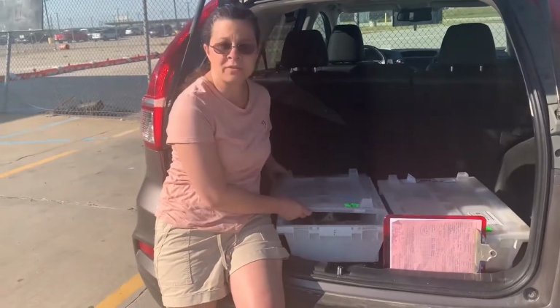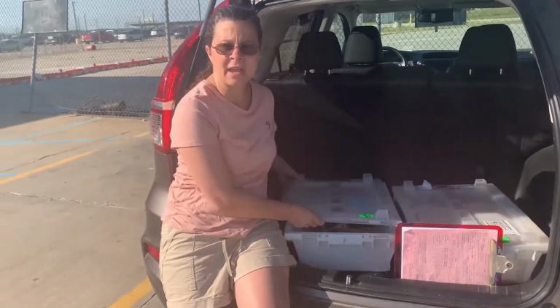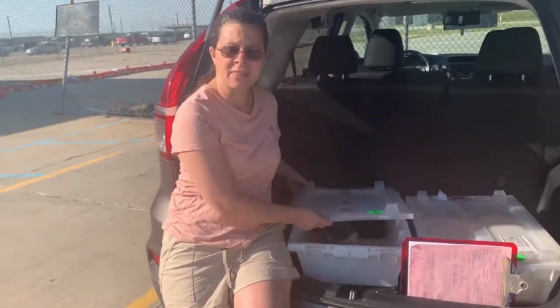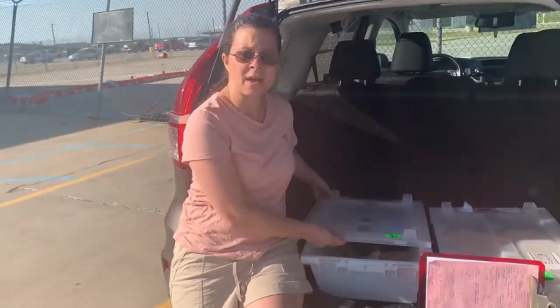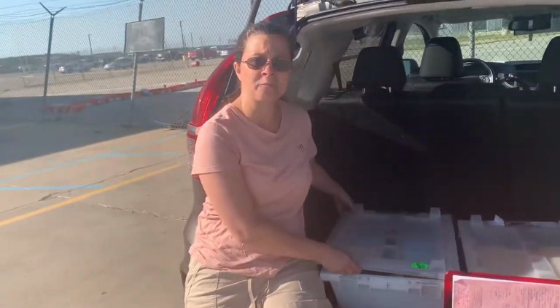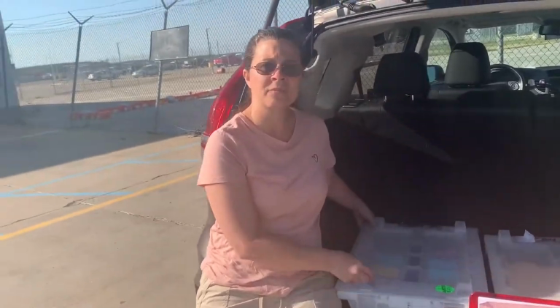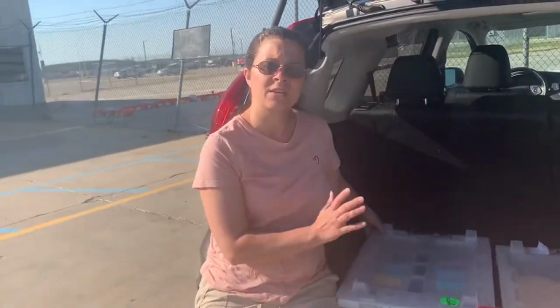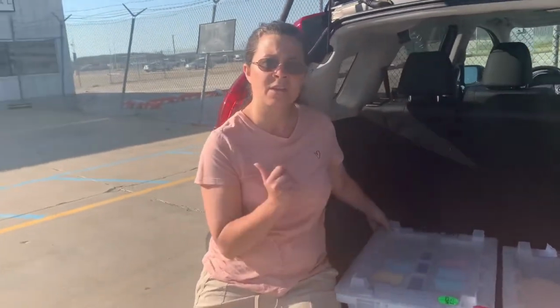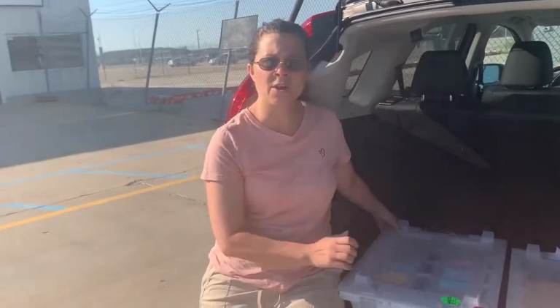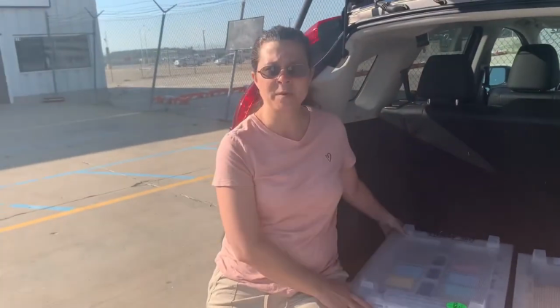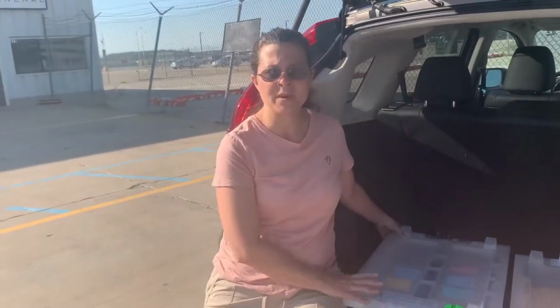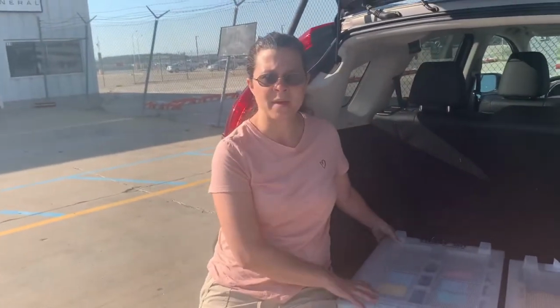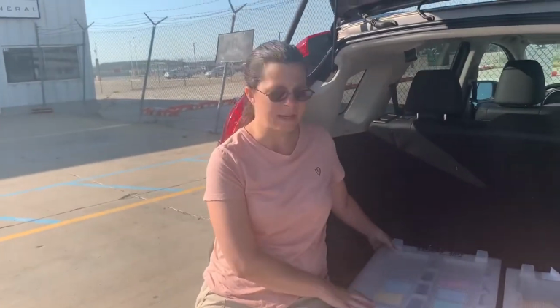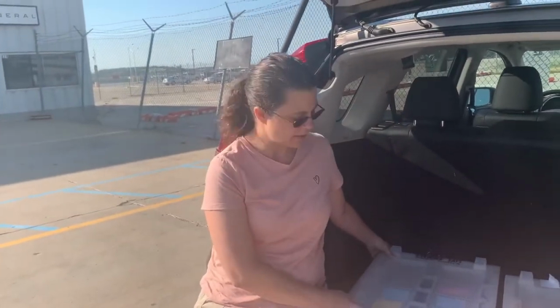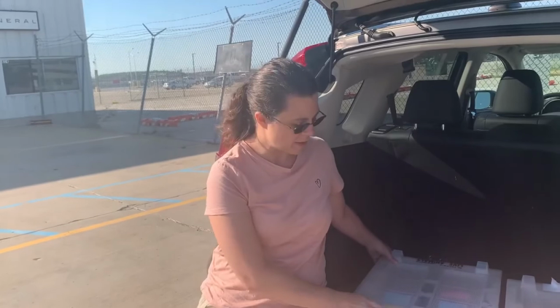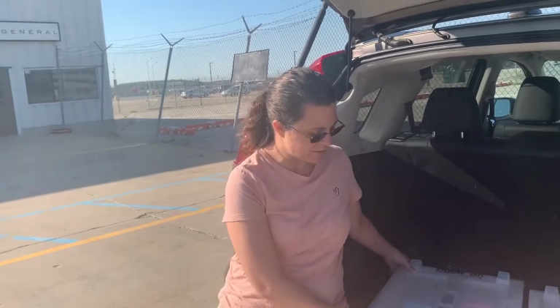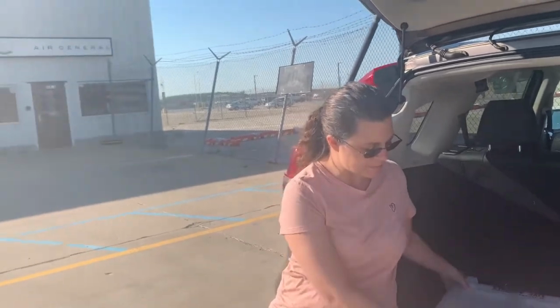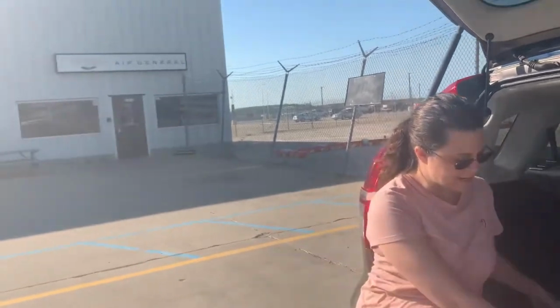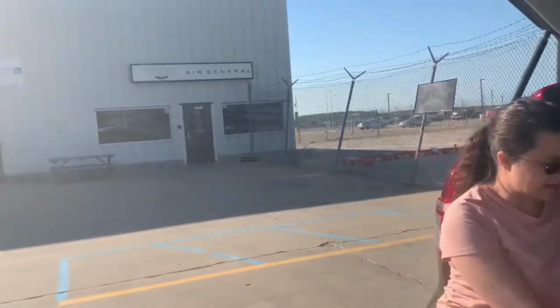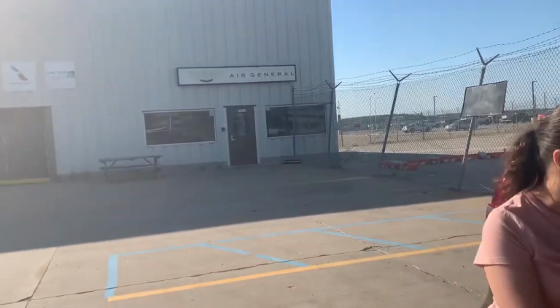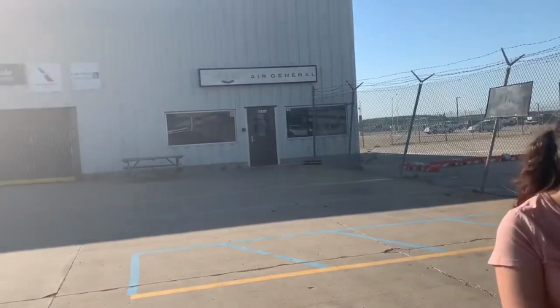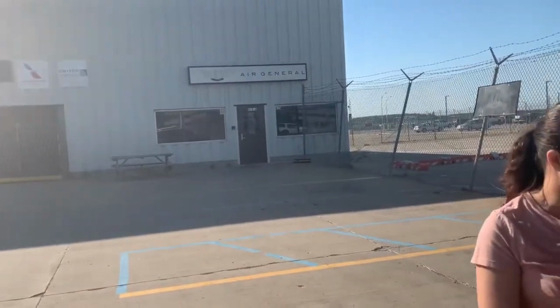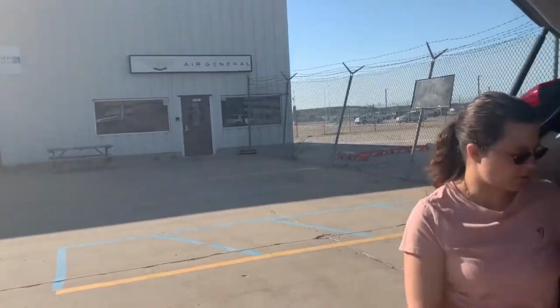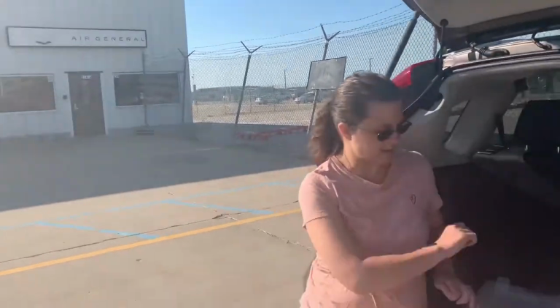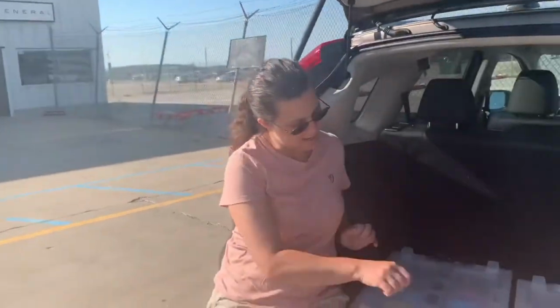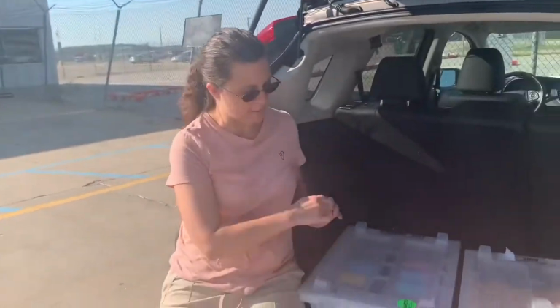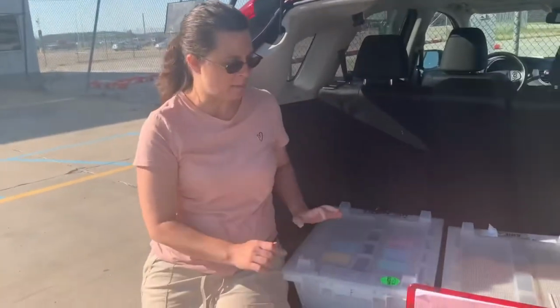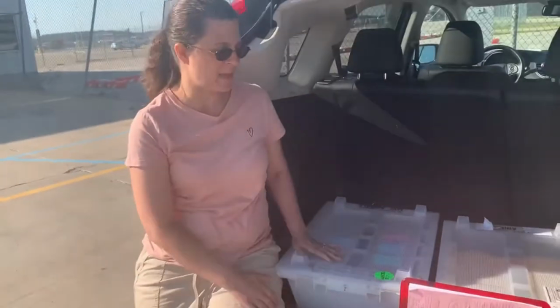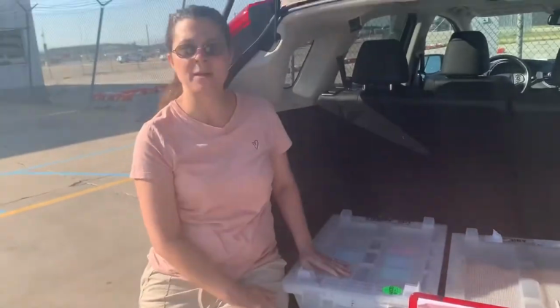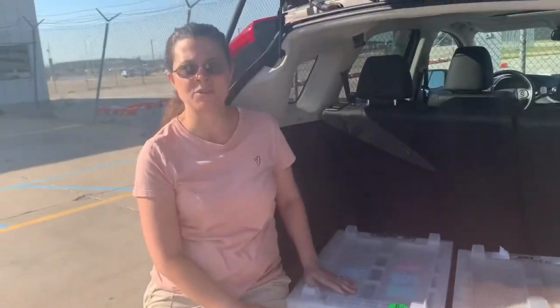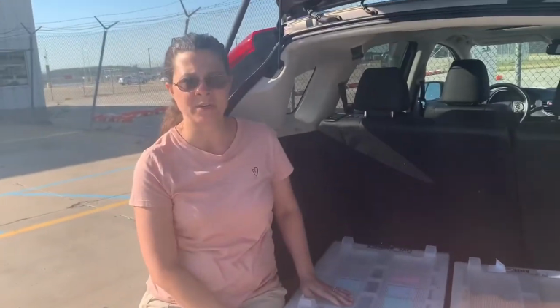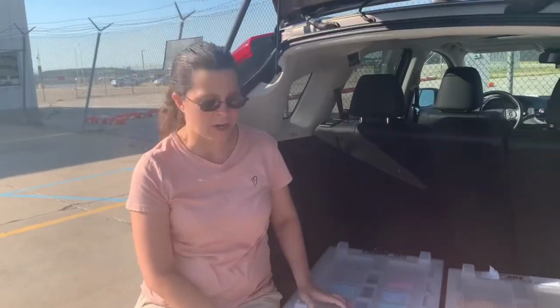Once the cargo people inspect it, they will put zip ties in it. We'll stack the two crates, tape them up, and that animal should be good to go.